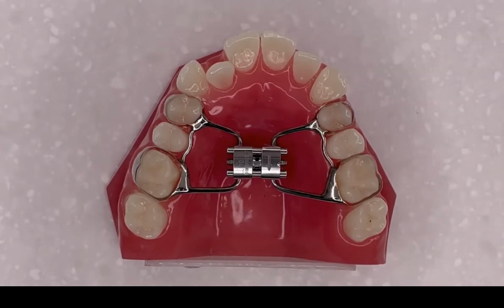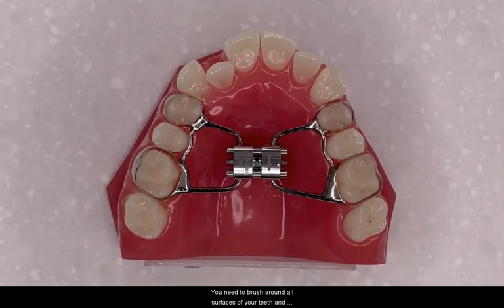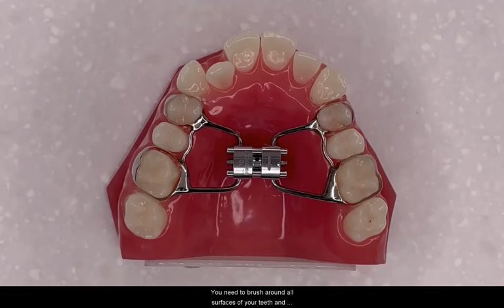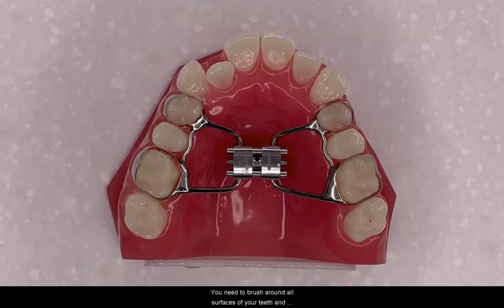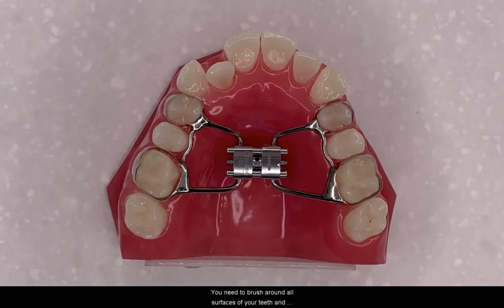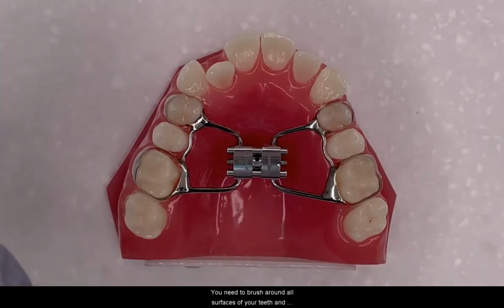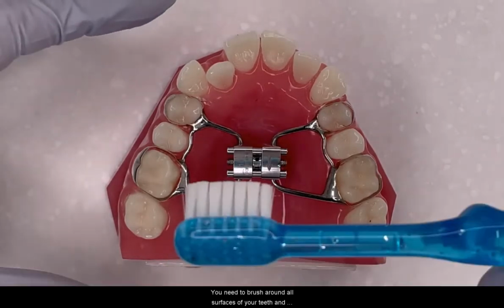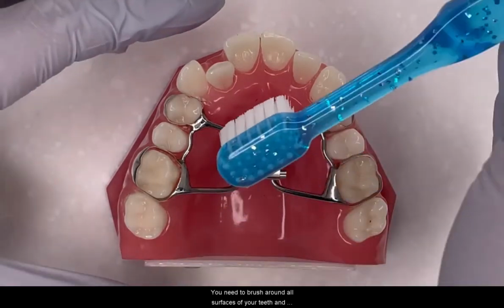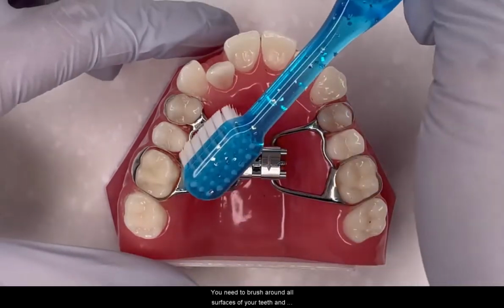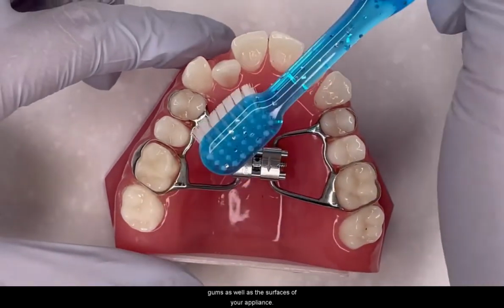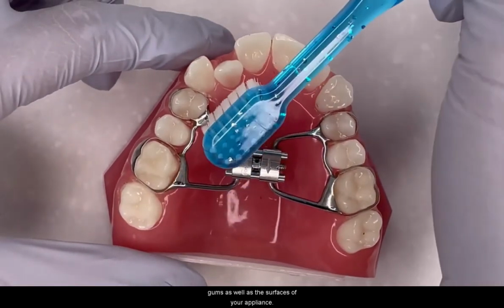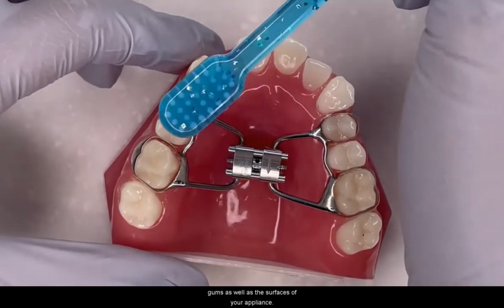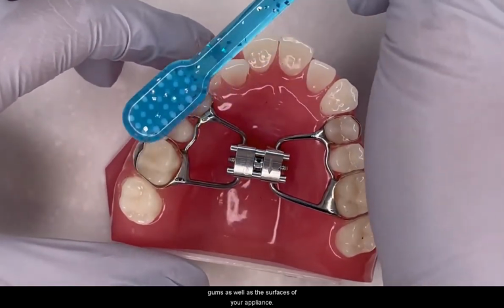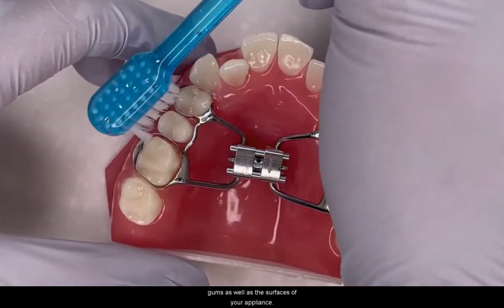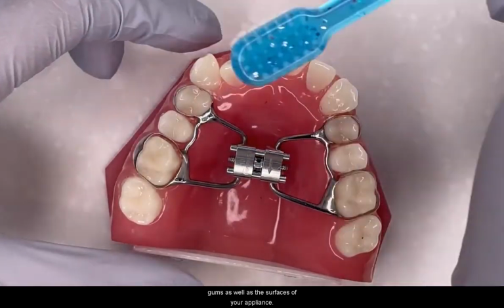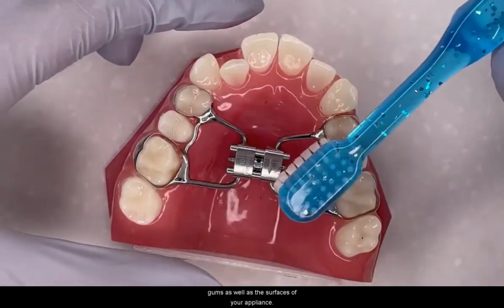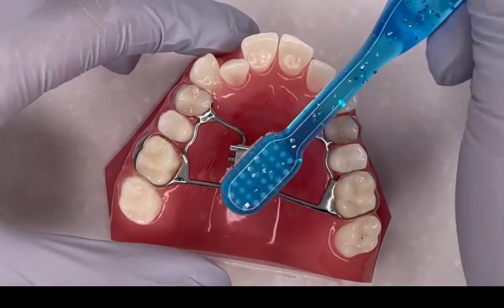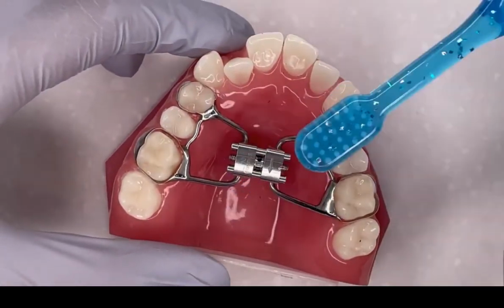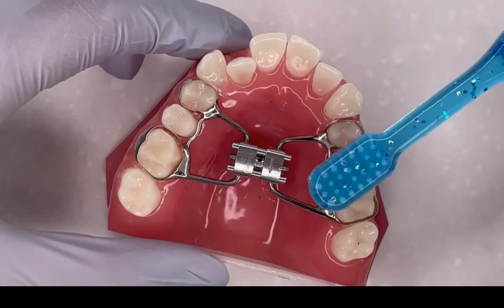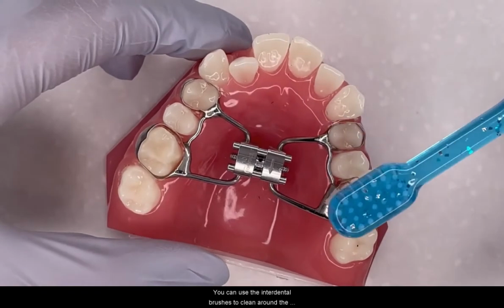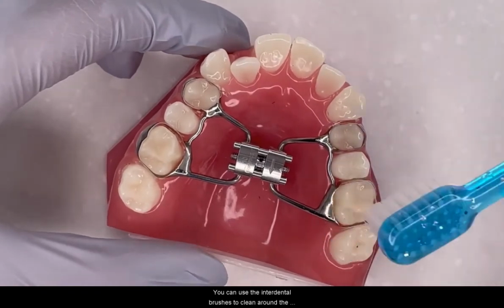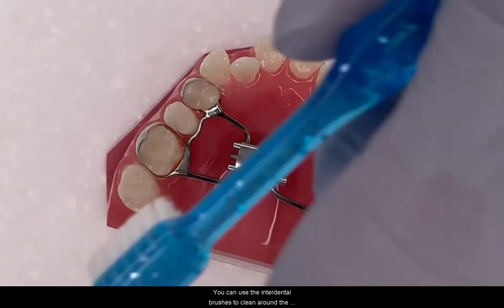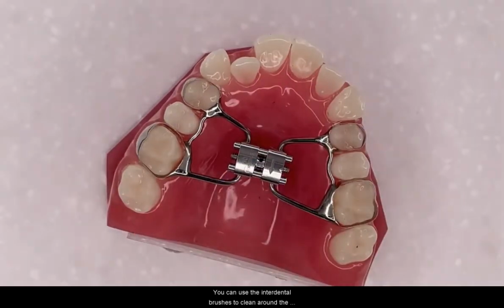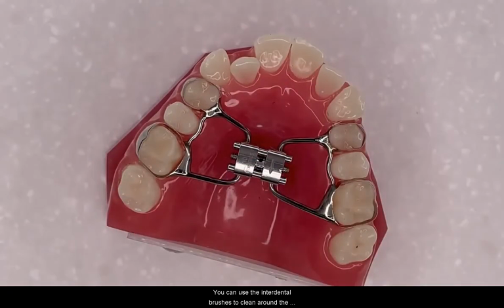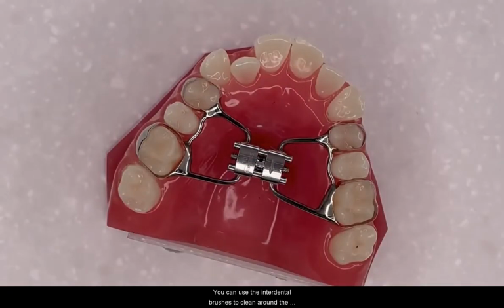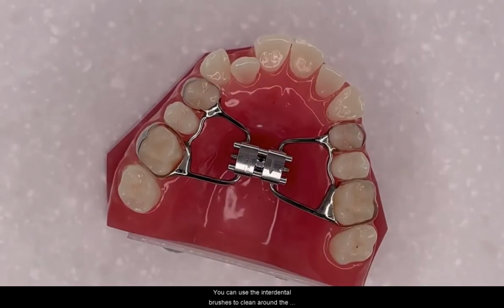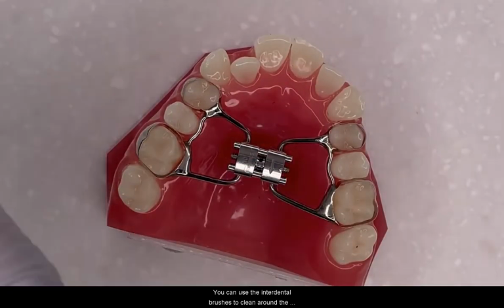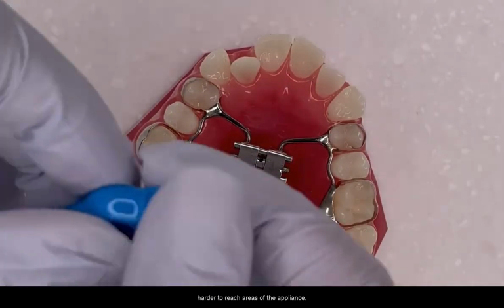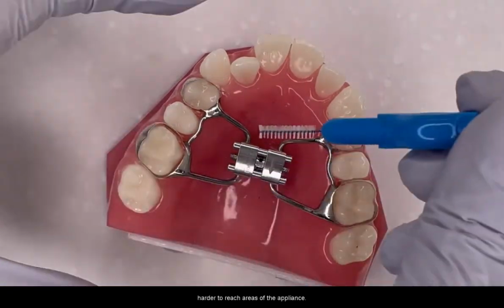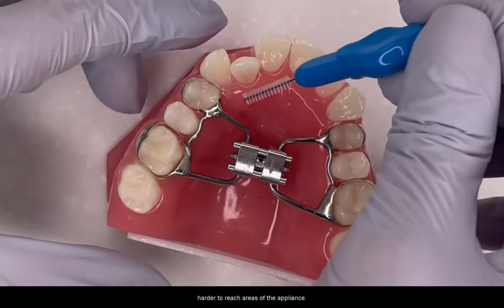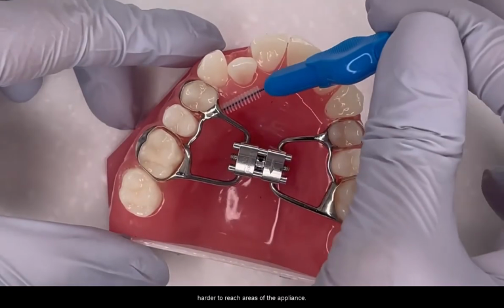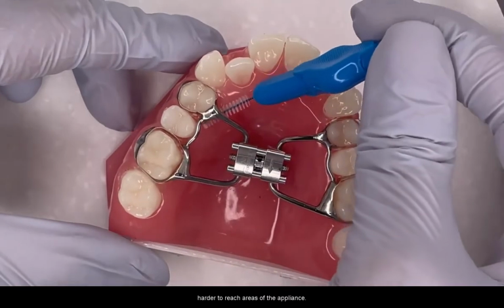You need to brush around all surfaces of your teeth and gums as well as all surfaces of your appliance. You can use the interdental brushes to clean around the harder to reach areas of the appliance.